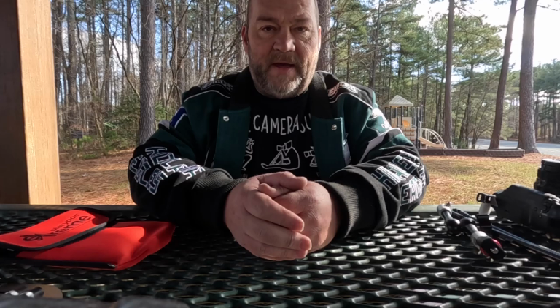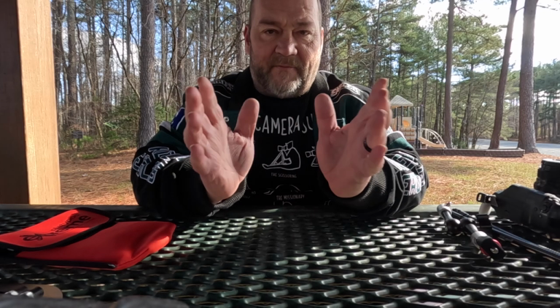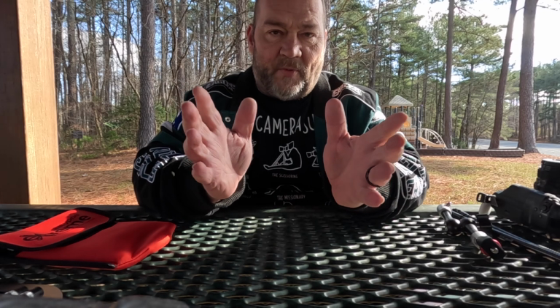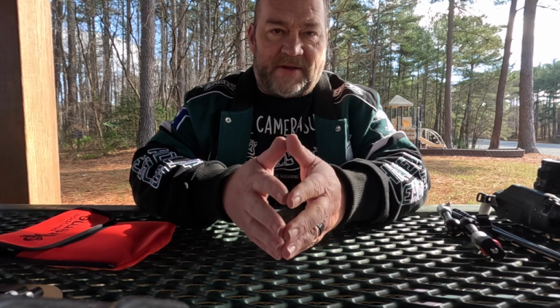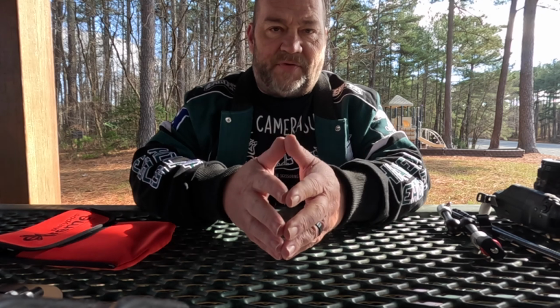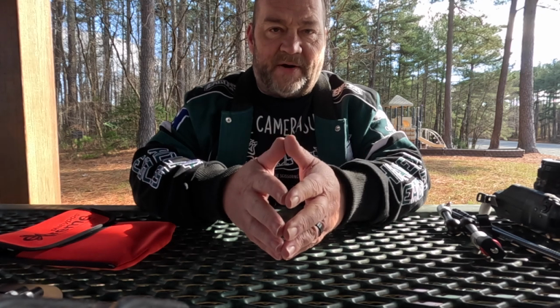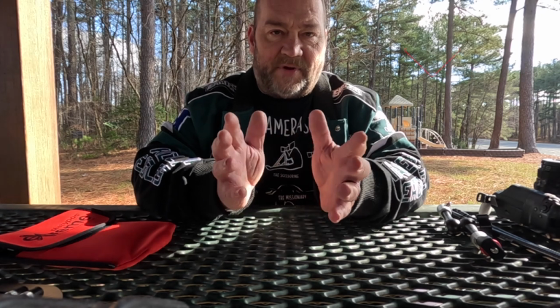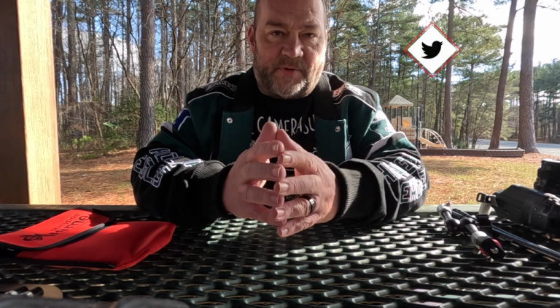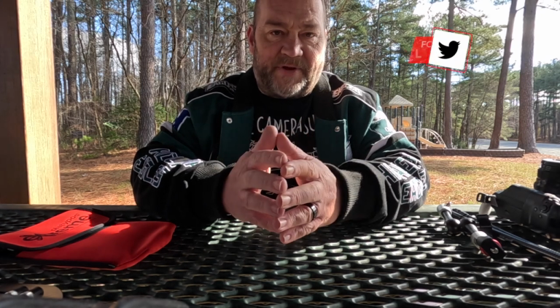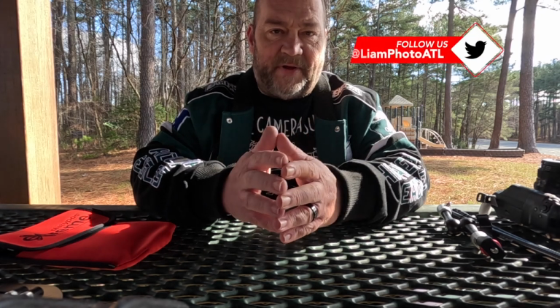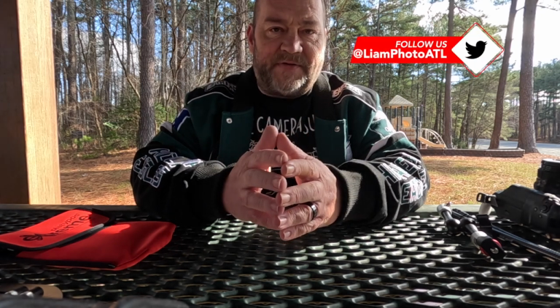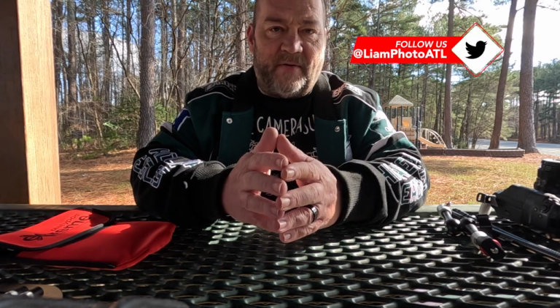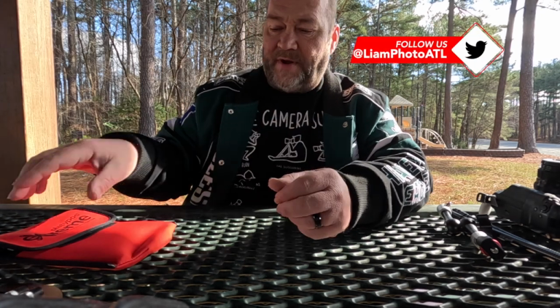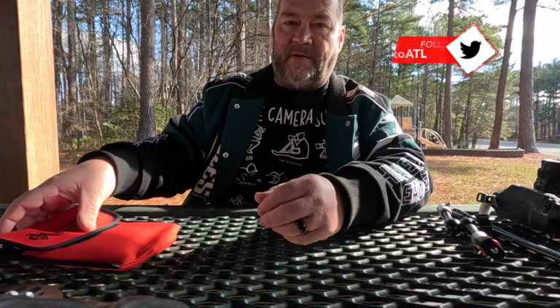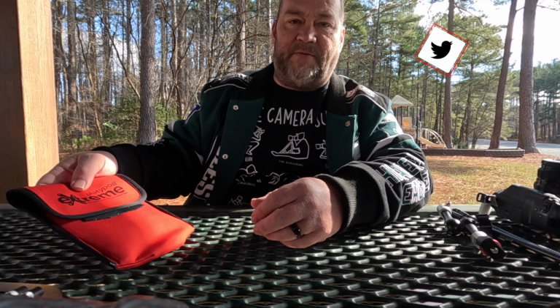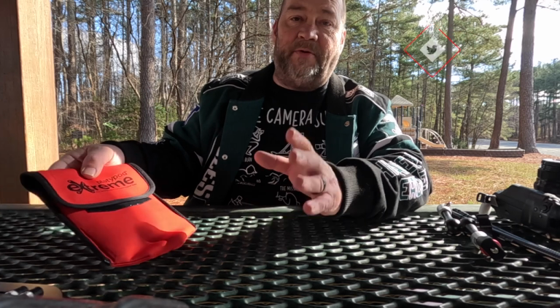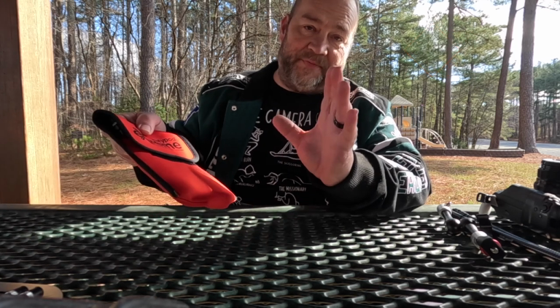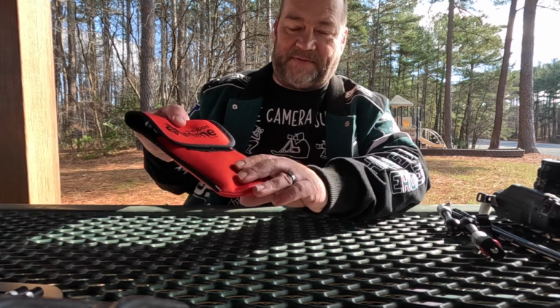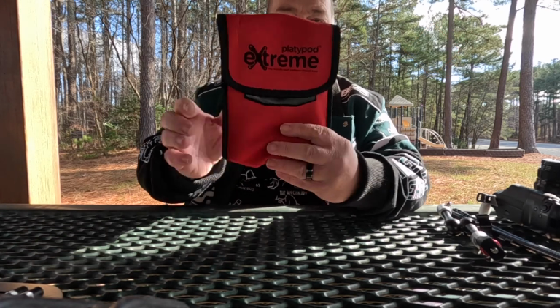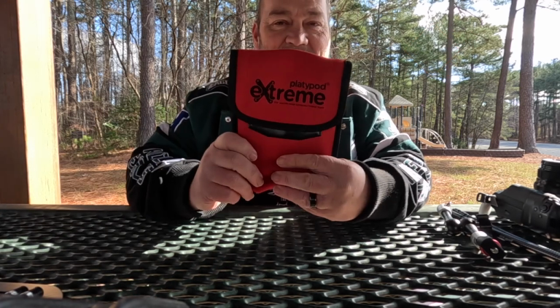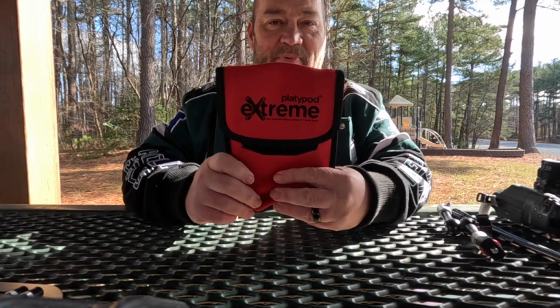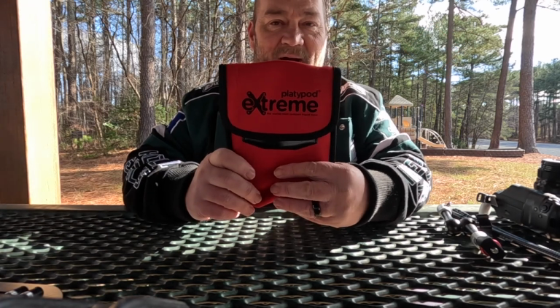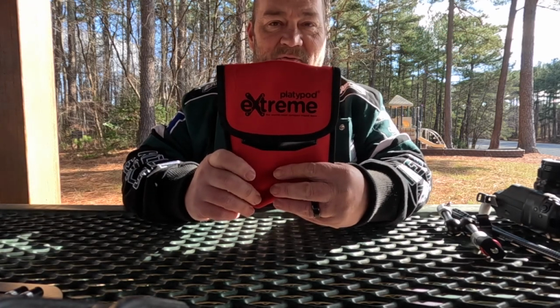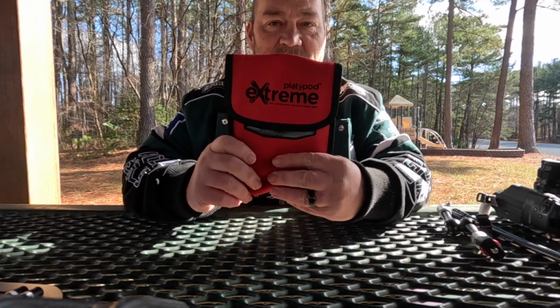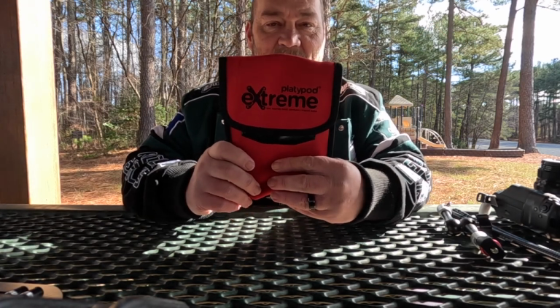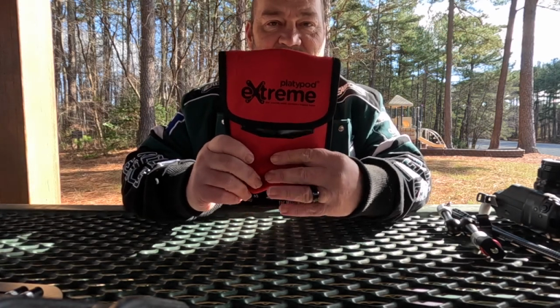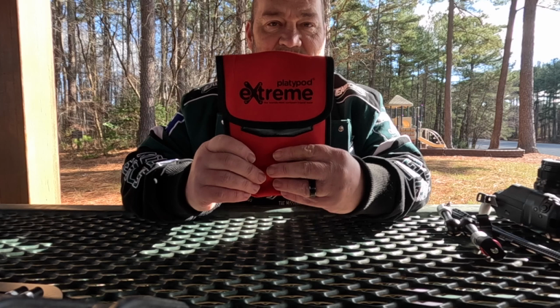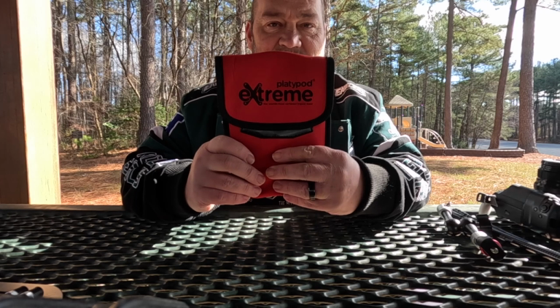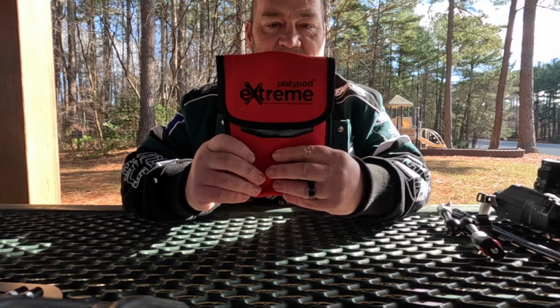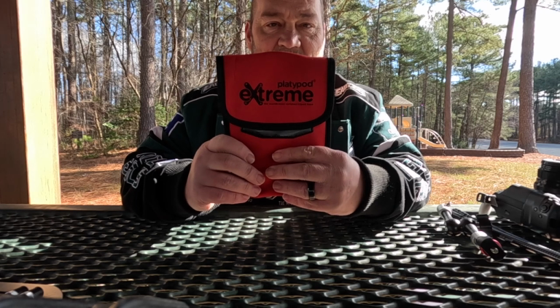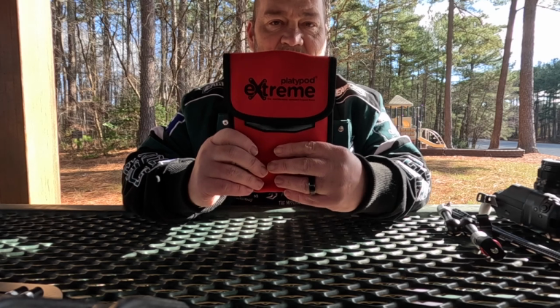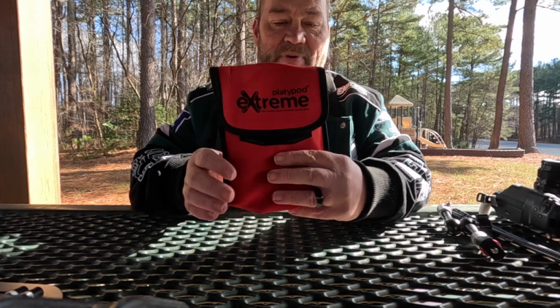Hey everybody, welcome back to my YouTube channel. Liam Douglas with Liam Photography. In this video I'm doing an unboxing review without the box of the Platypod Extreme tripod. This is the latest edition of the Platypod flat plate tripod.